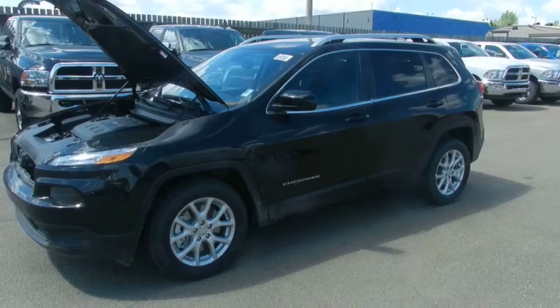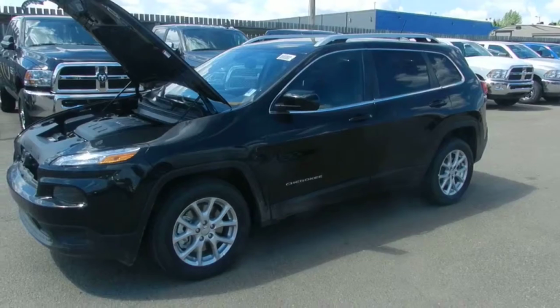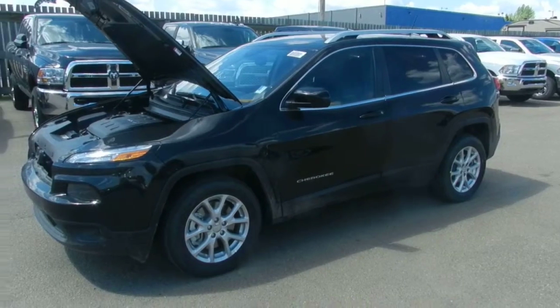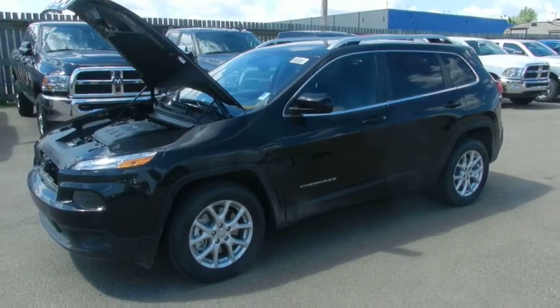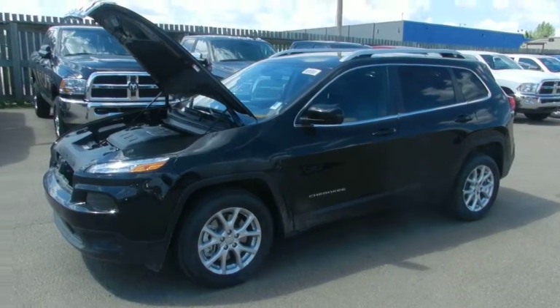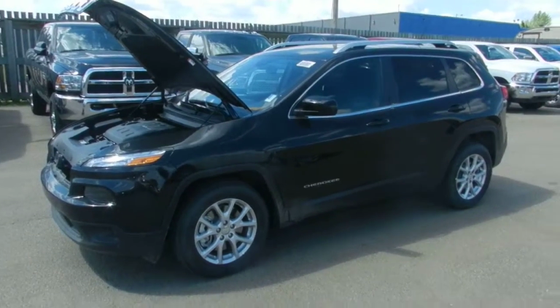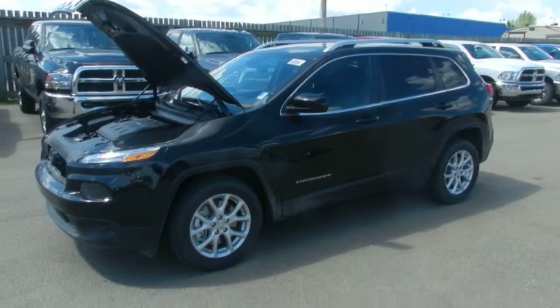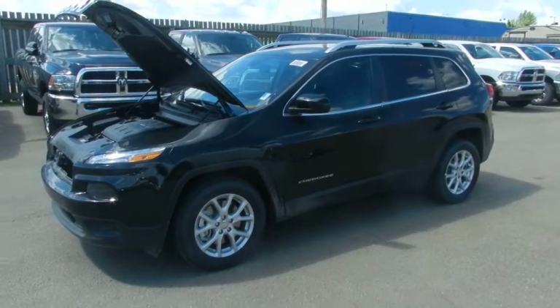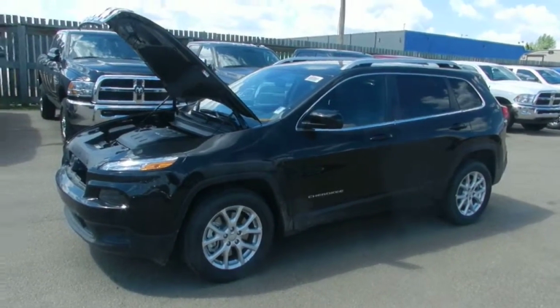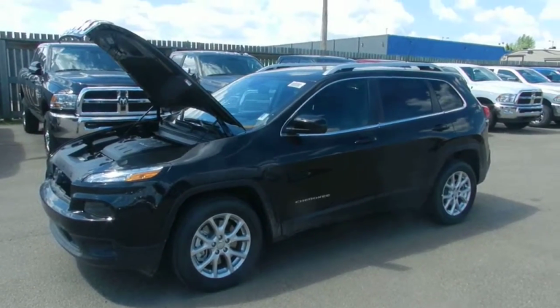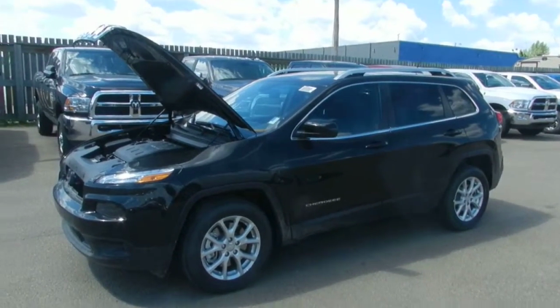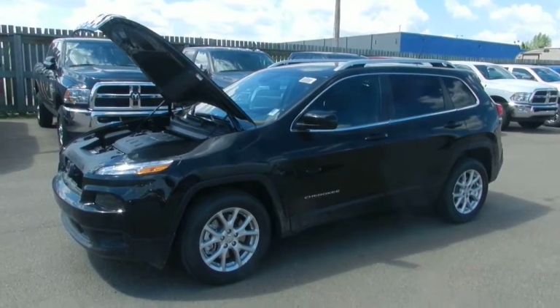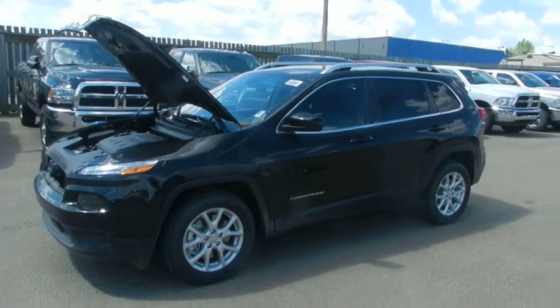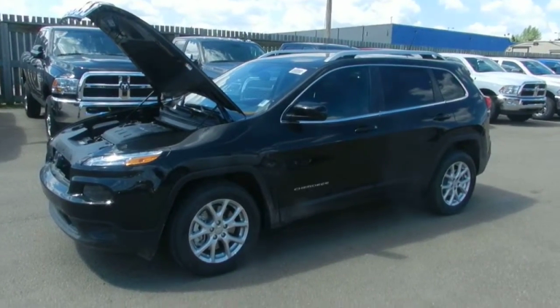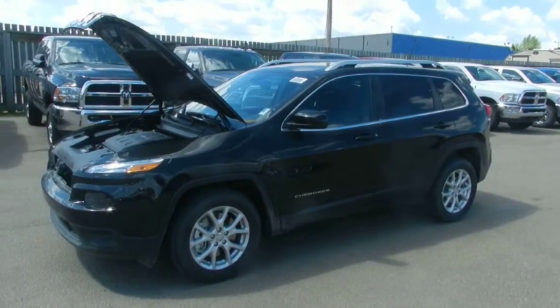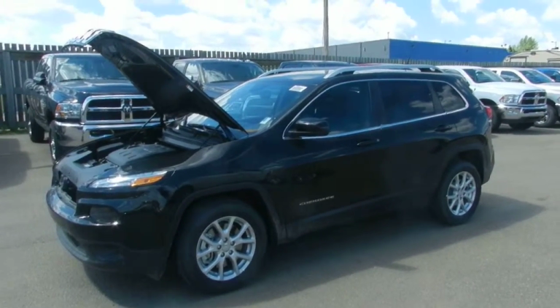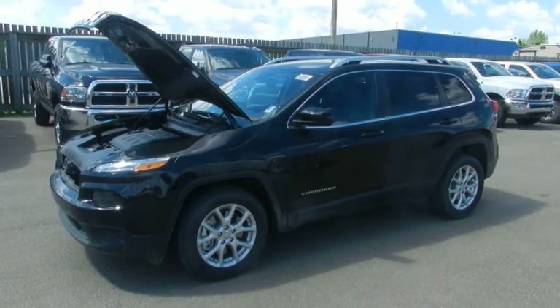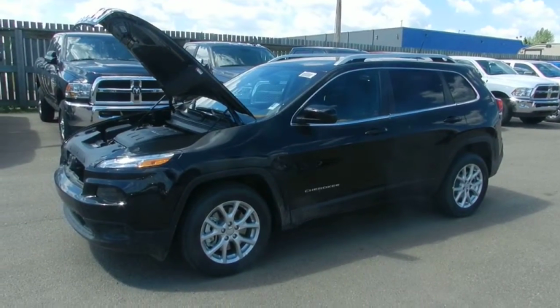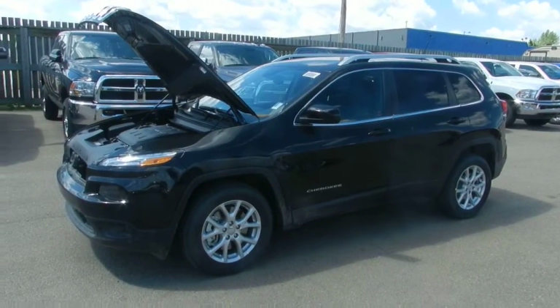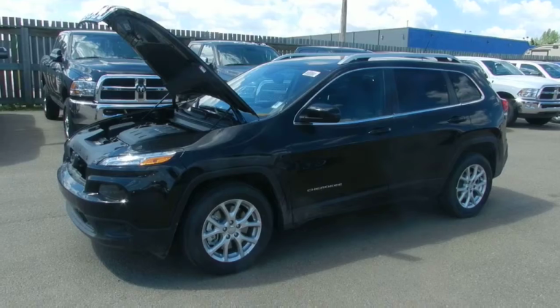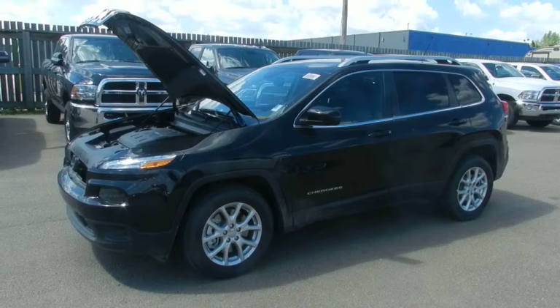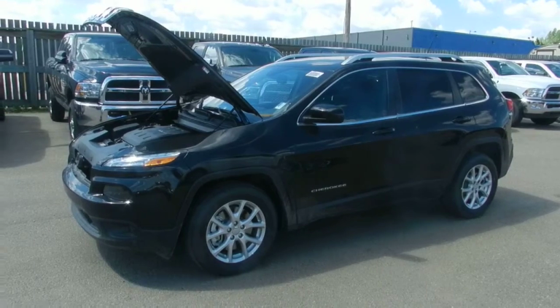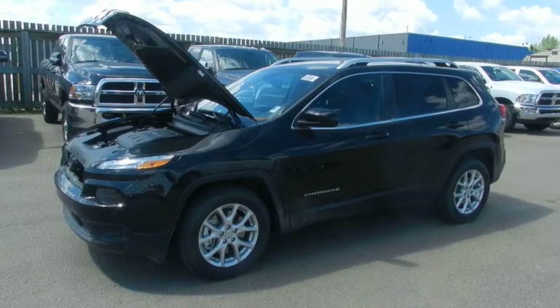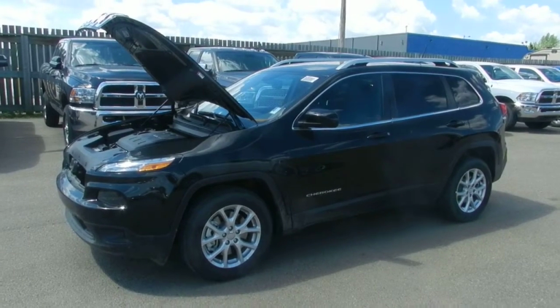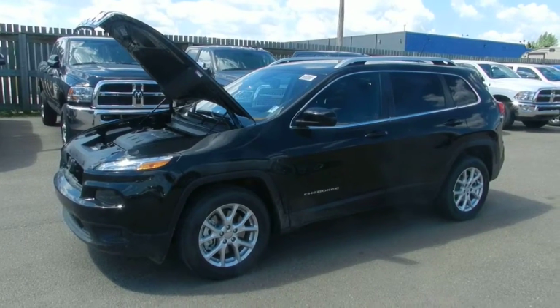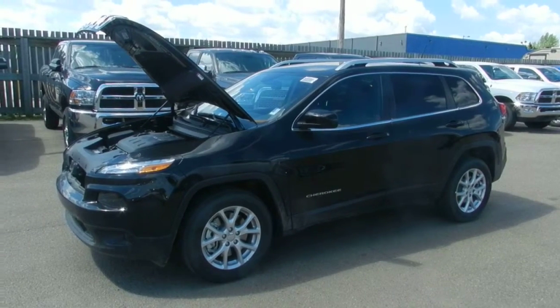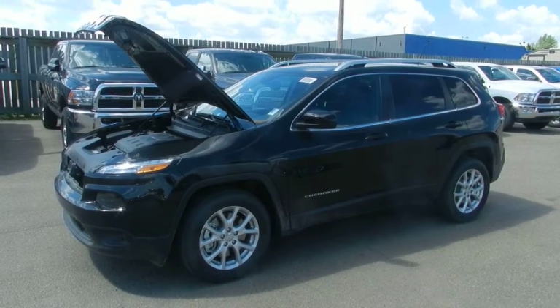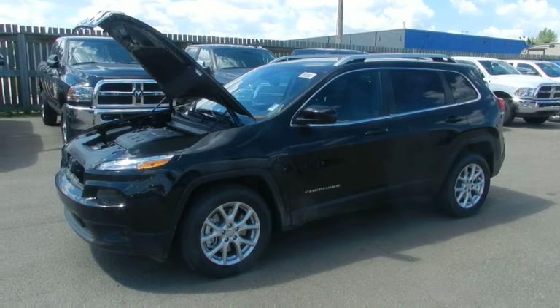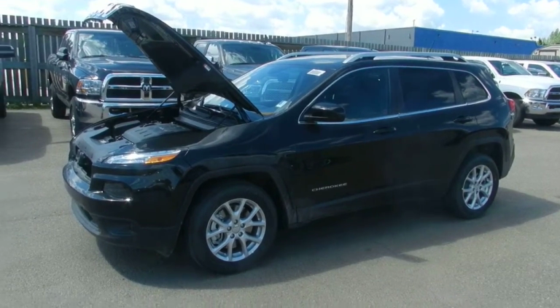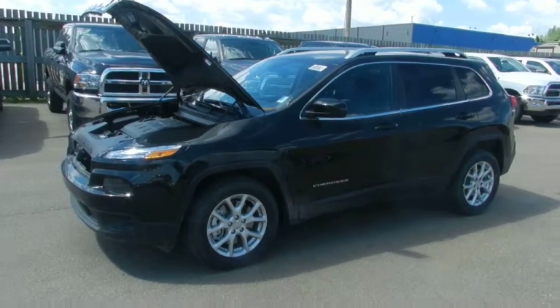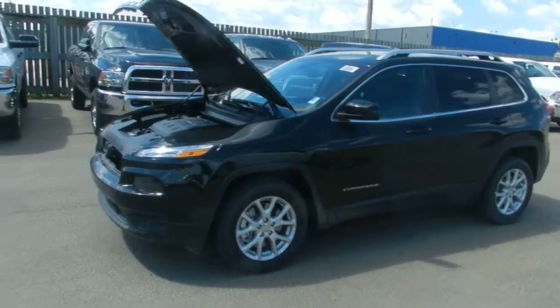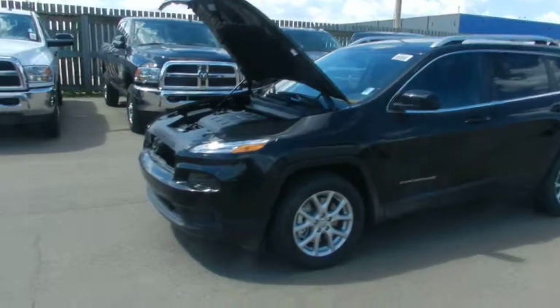Hi Jose, this is Ryan down here at Londonderry Dodge. I'm just going to do a quick walk-around video for you on a 2014 Jeep Cherokee.